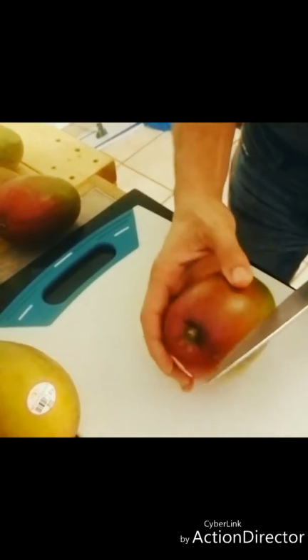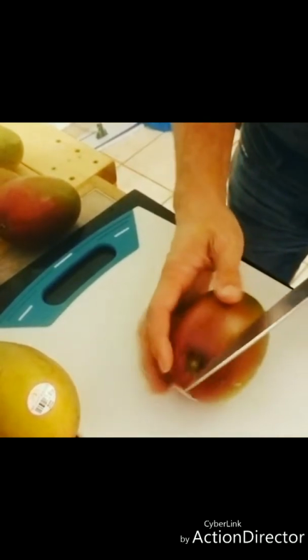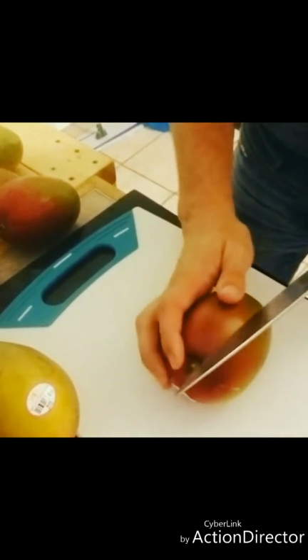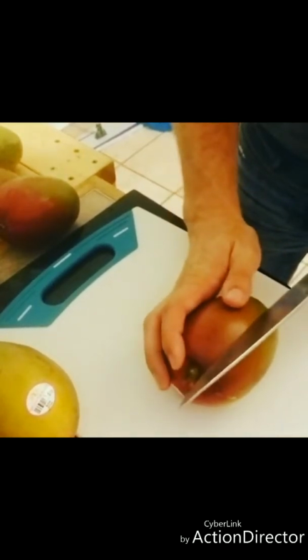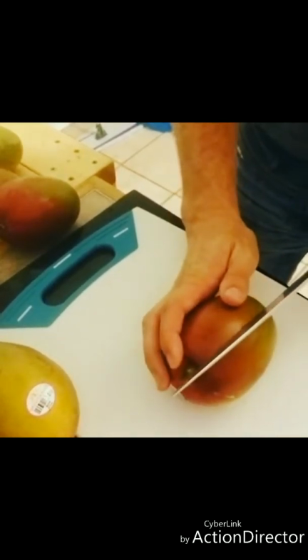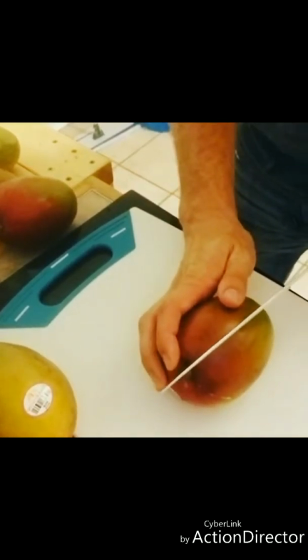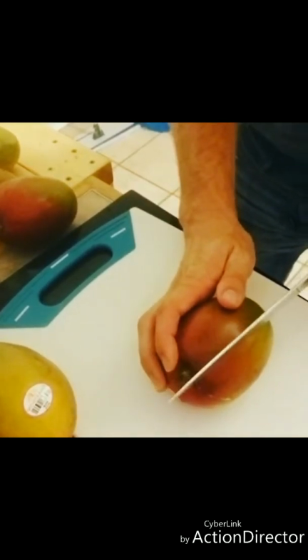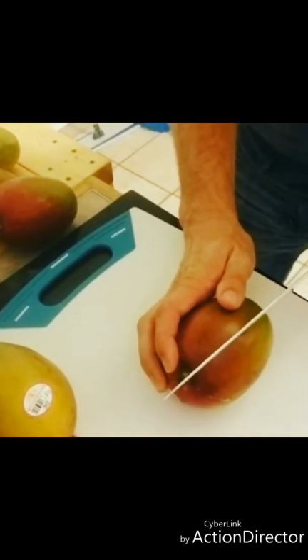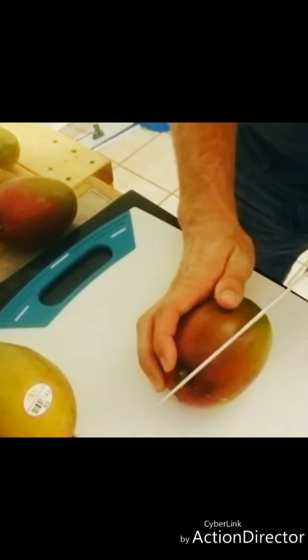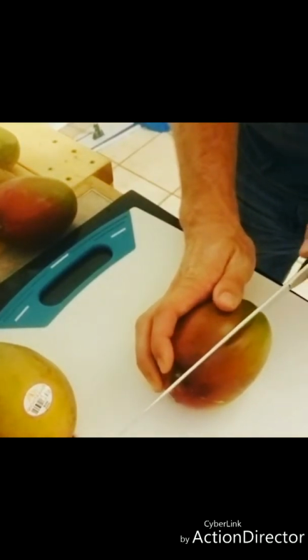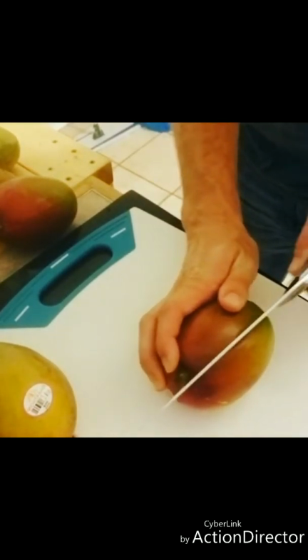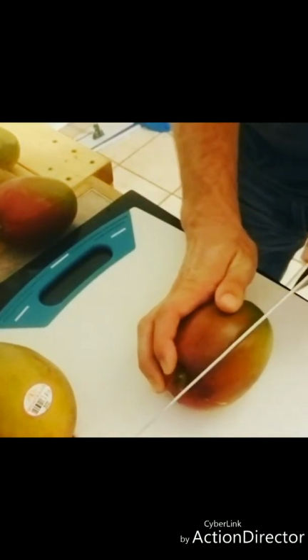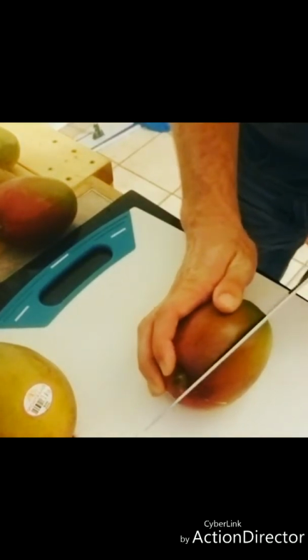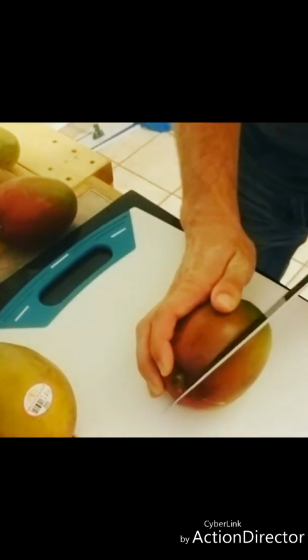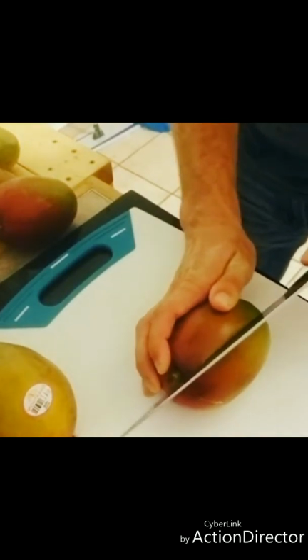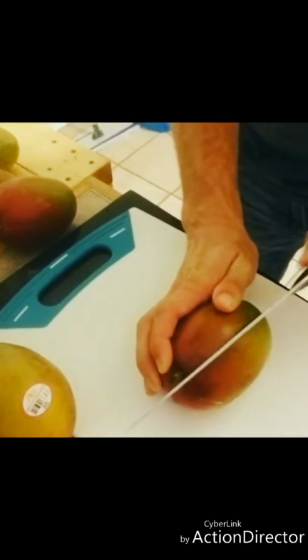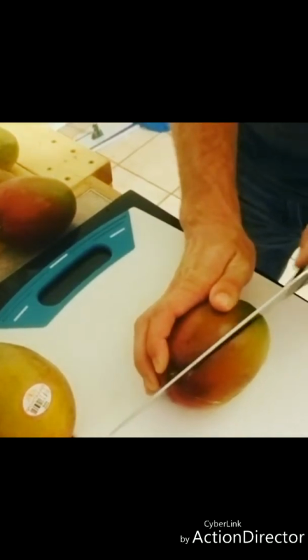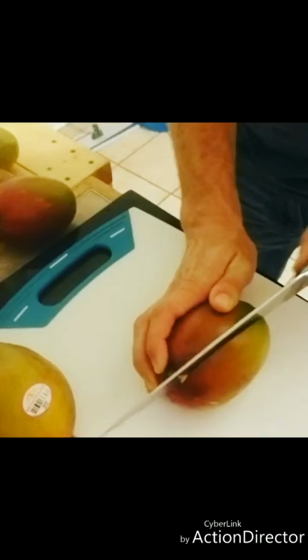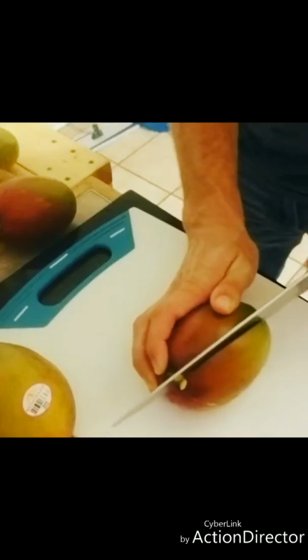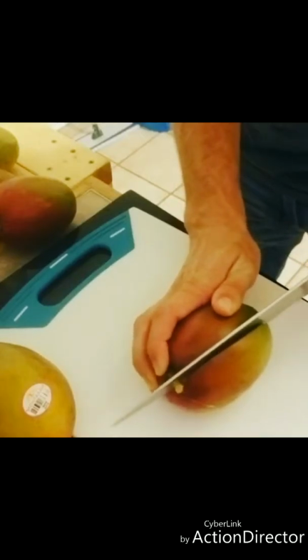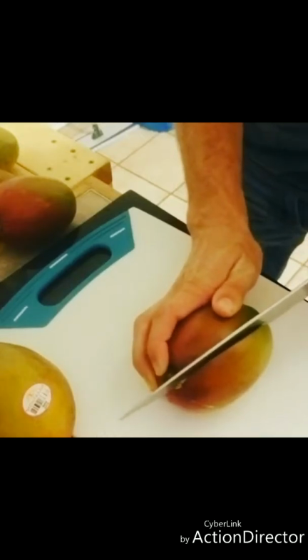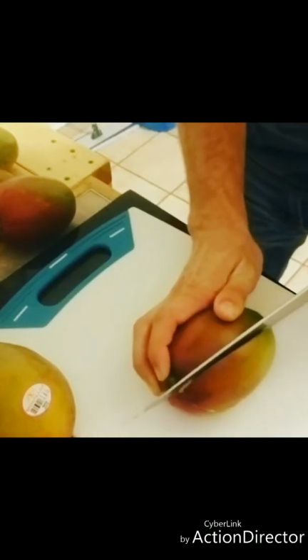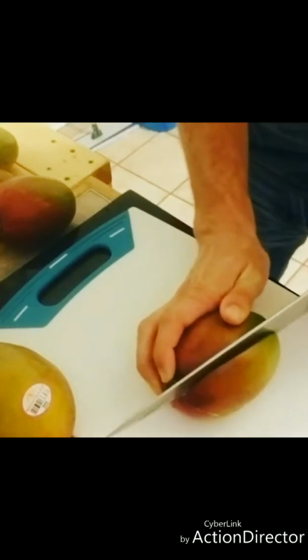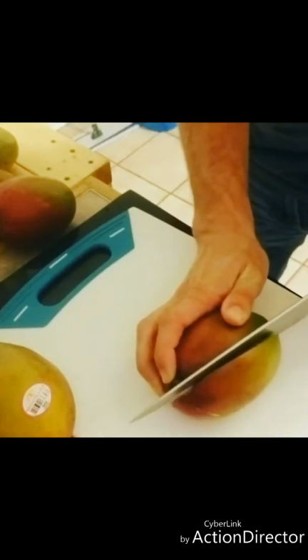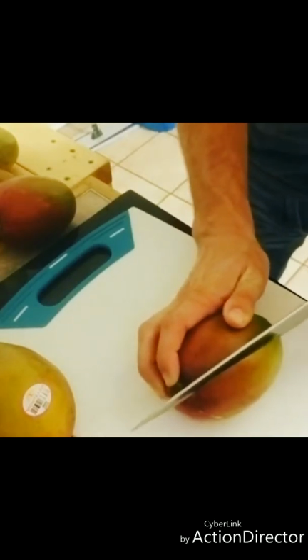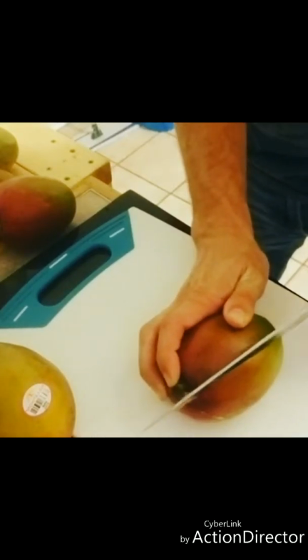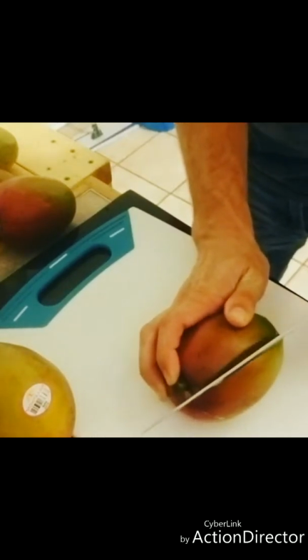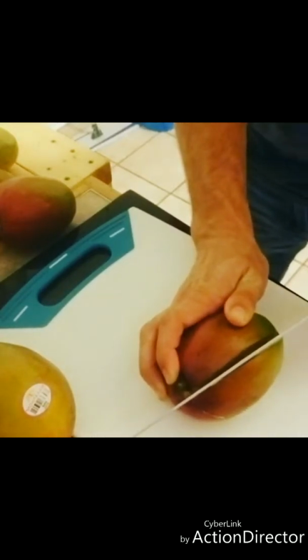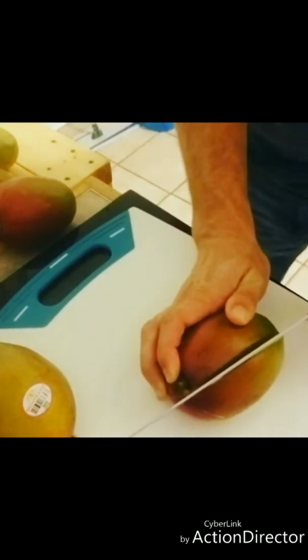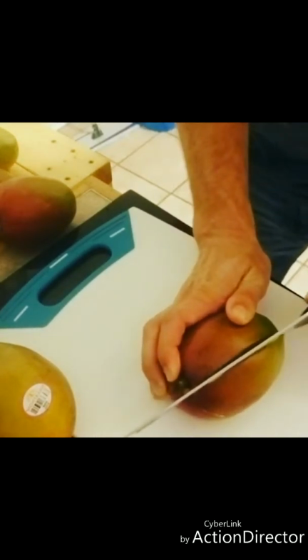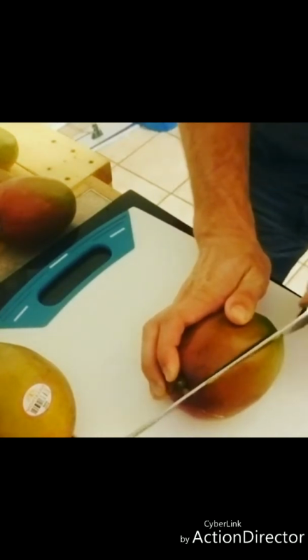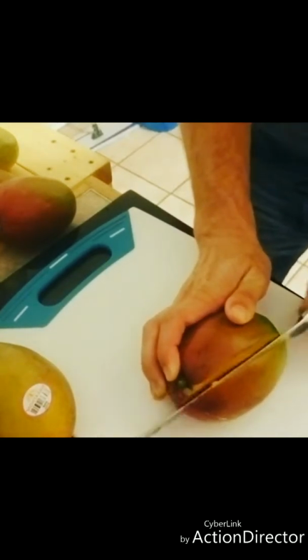I'm going to take the mango and try to cut it directly around the center.